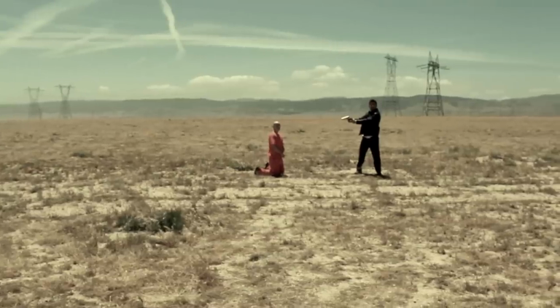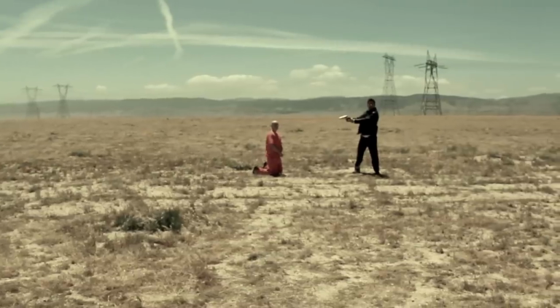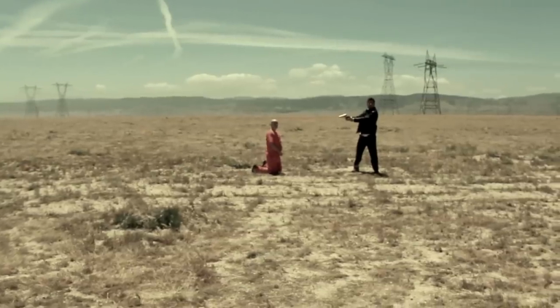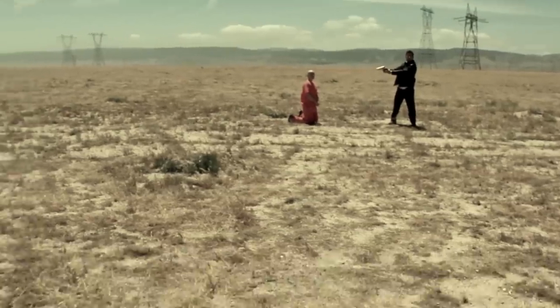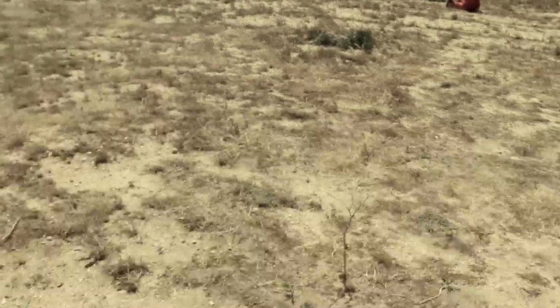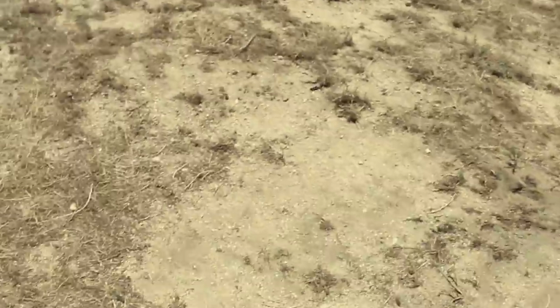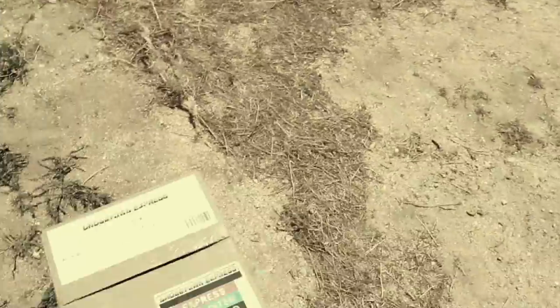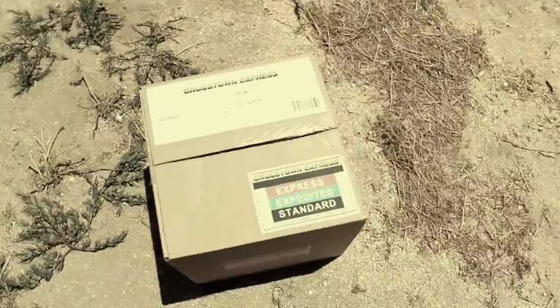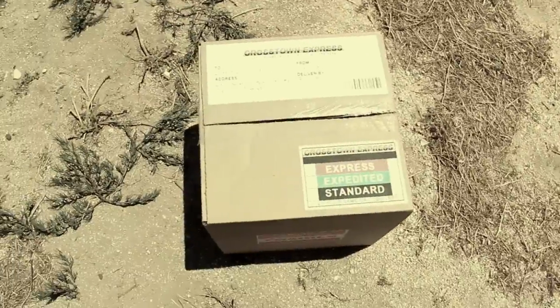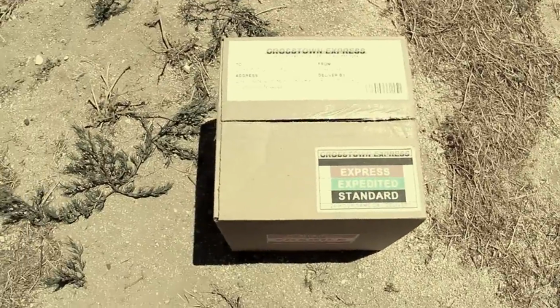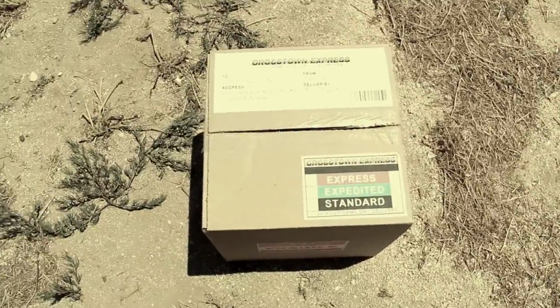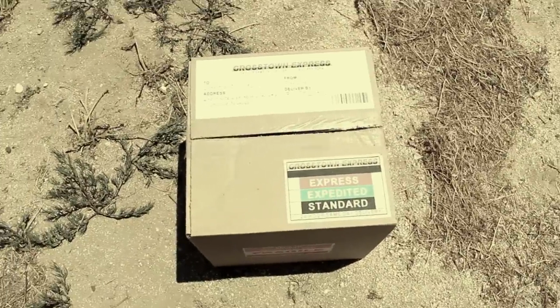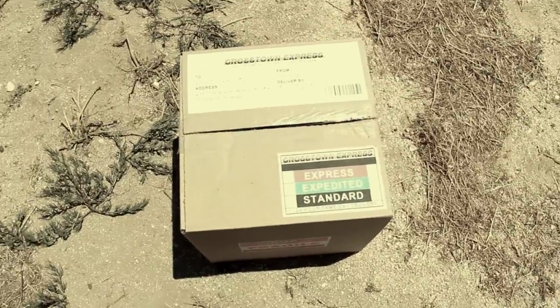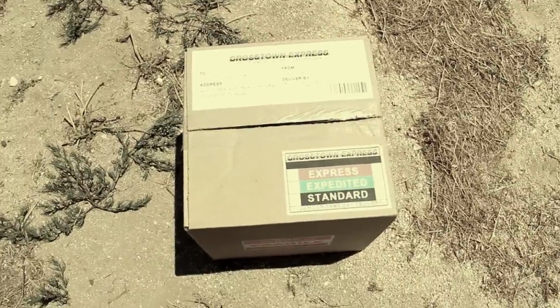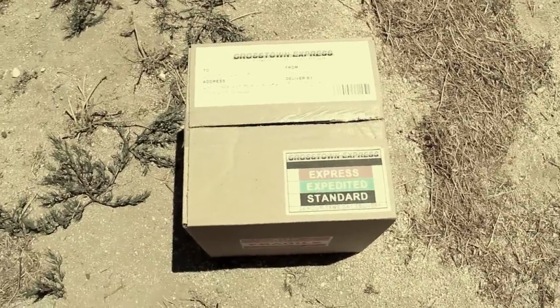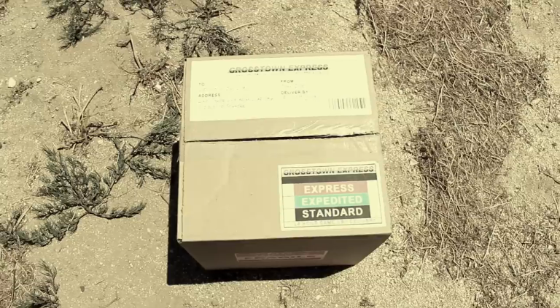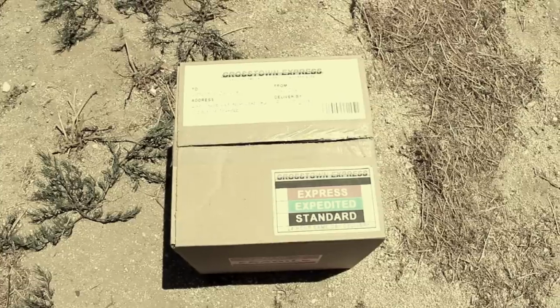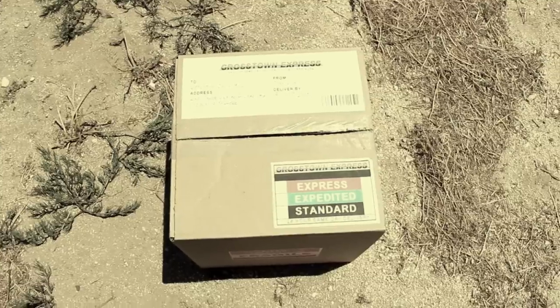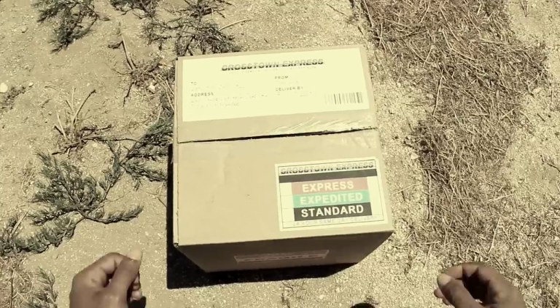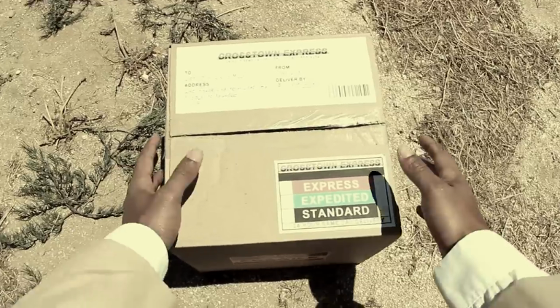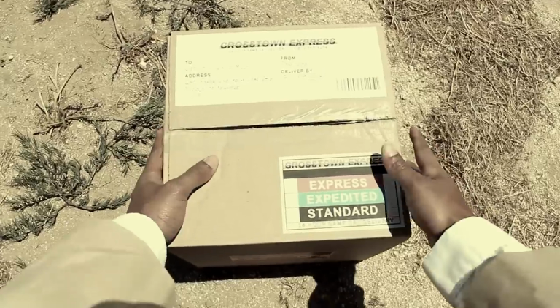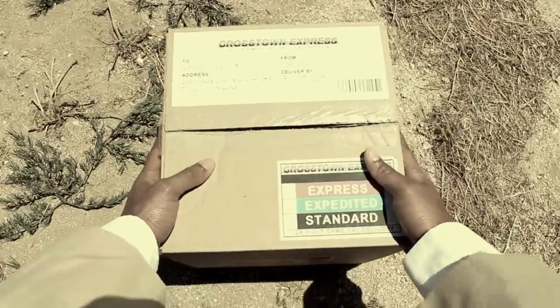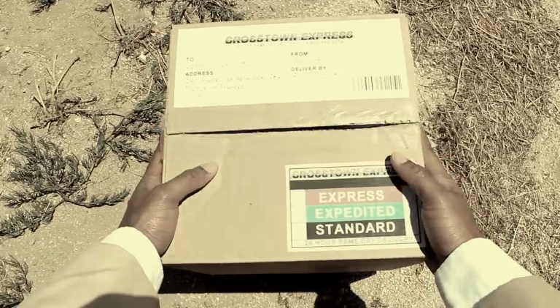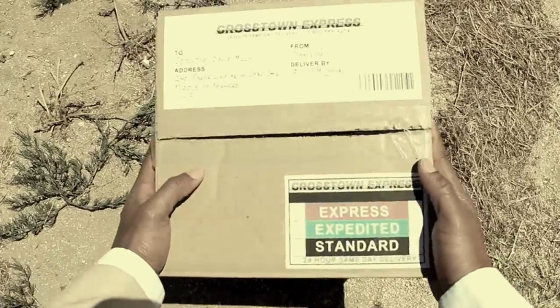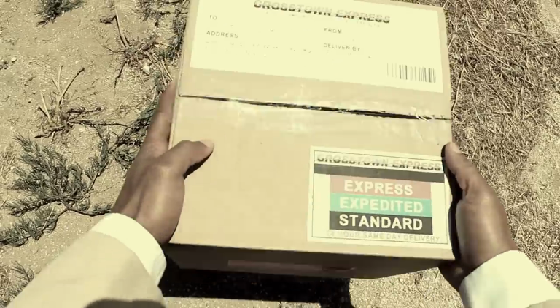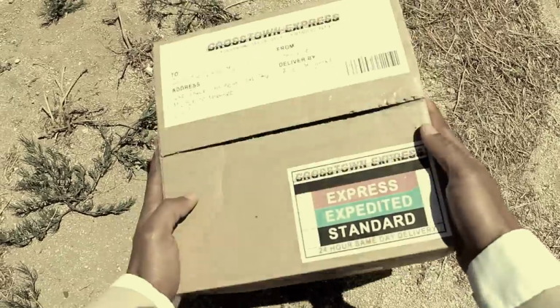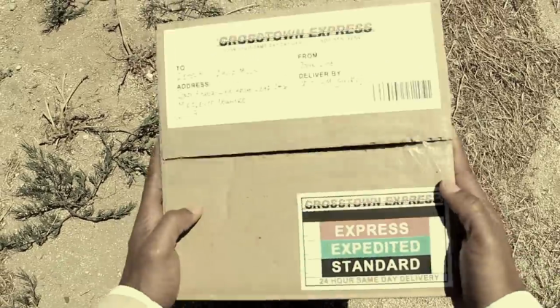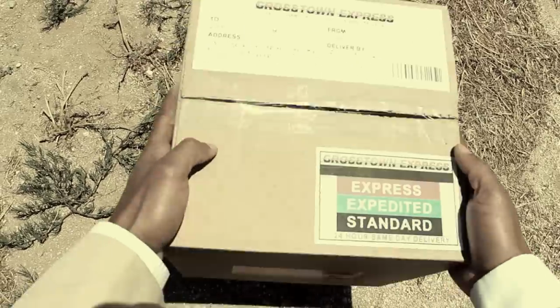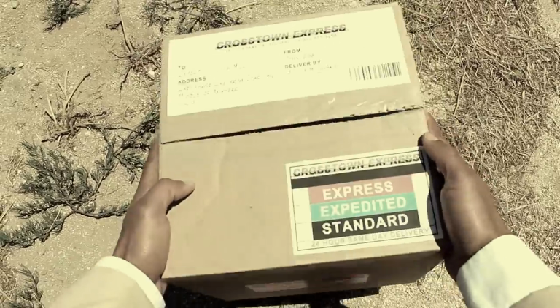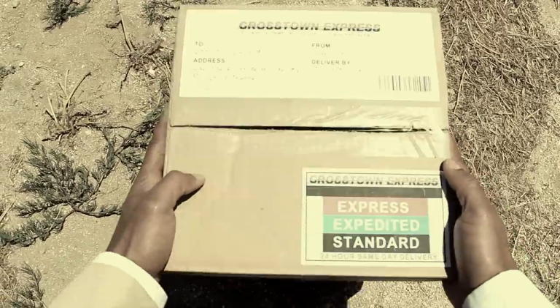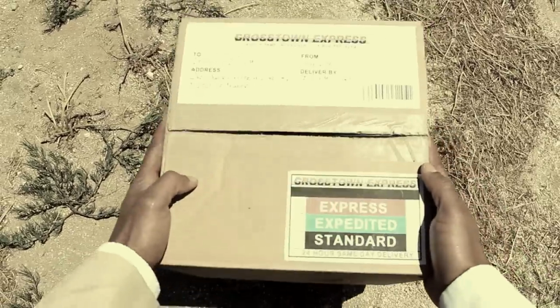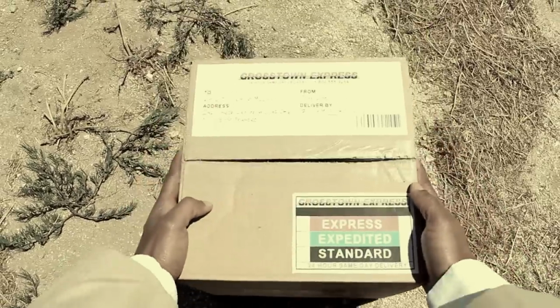What is it? So what we've got here is just your average plain cardboard box. And it seems to weigh, oh, I'd say around eight pounds, give or take.